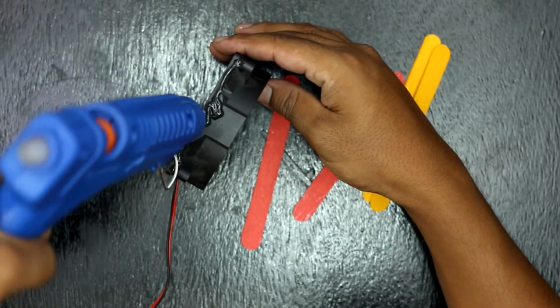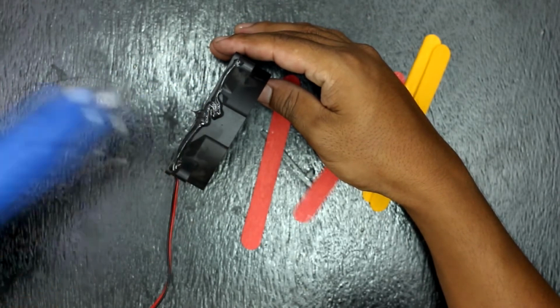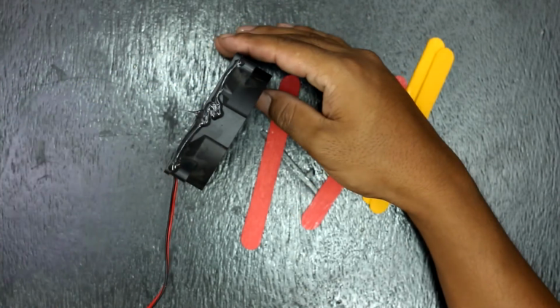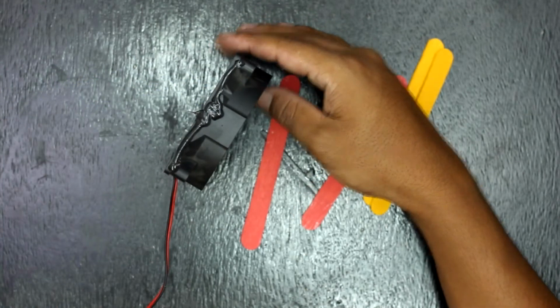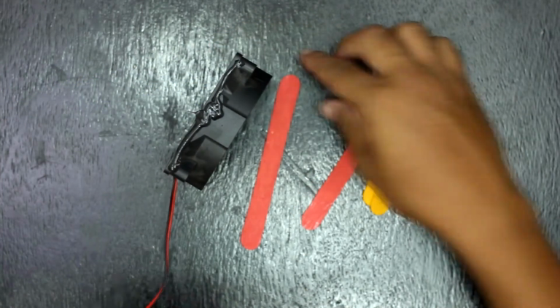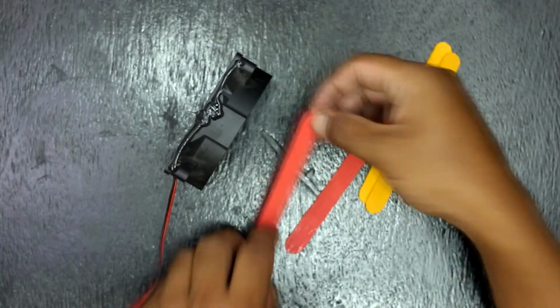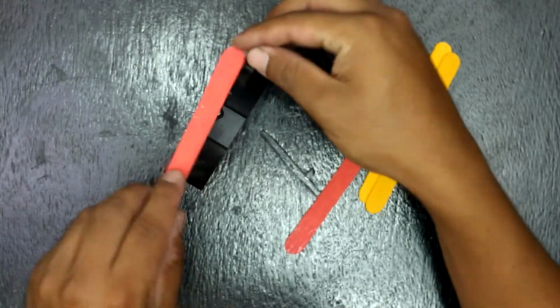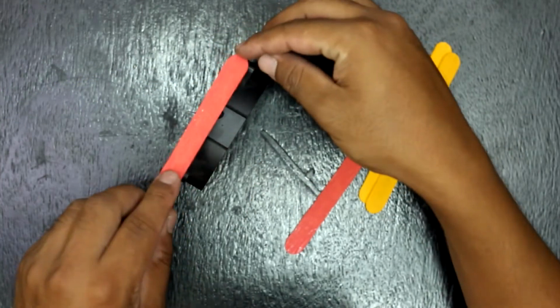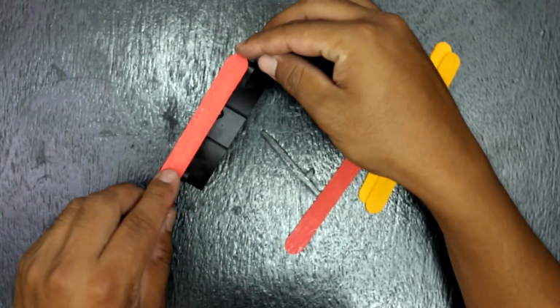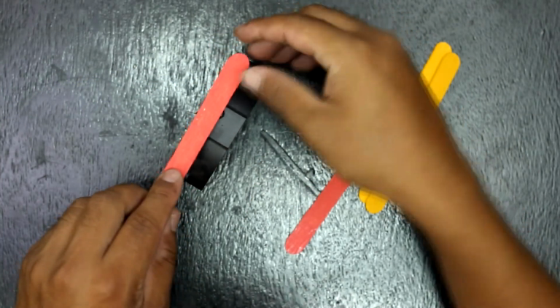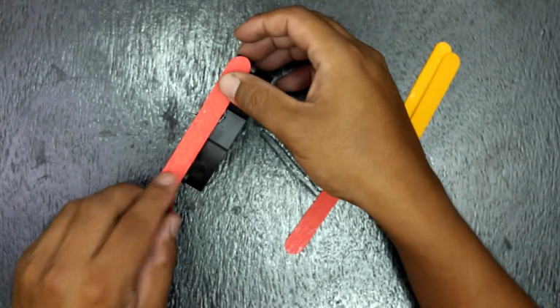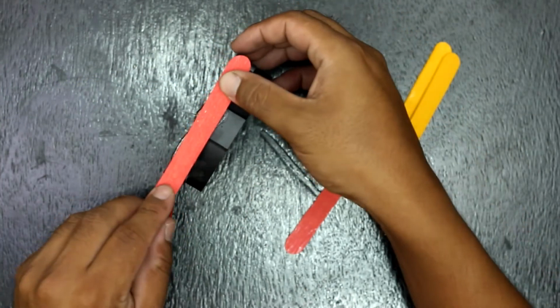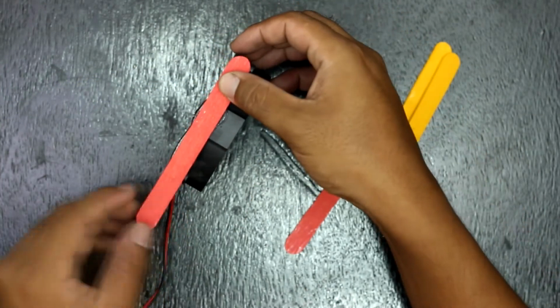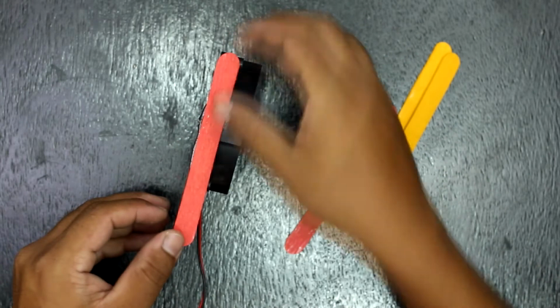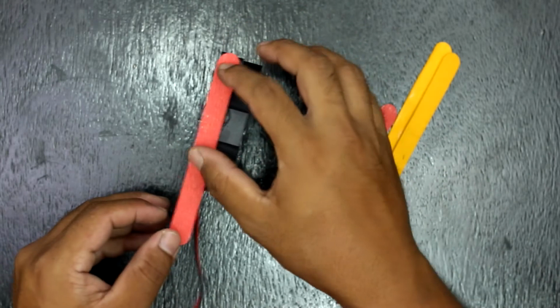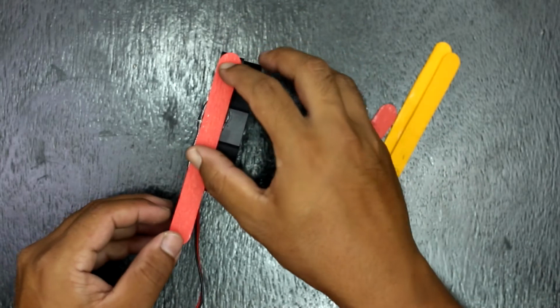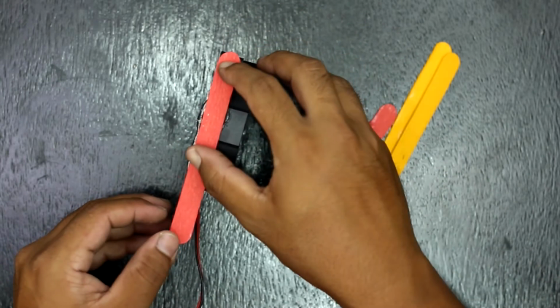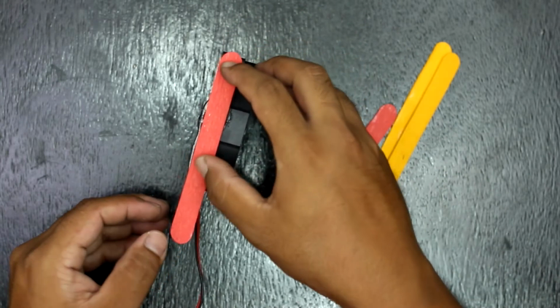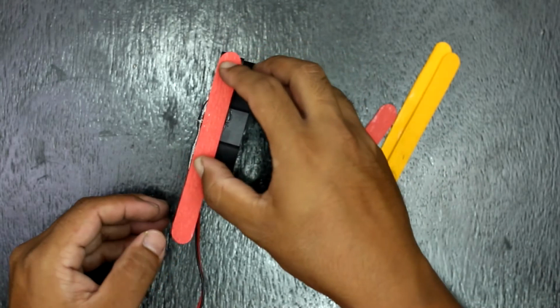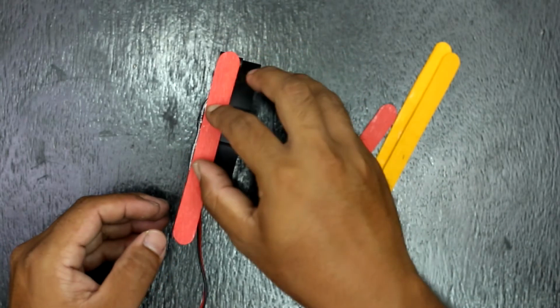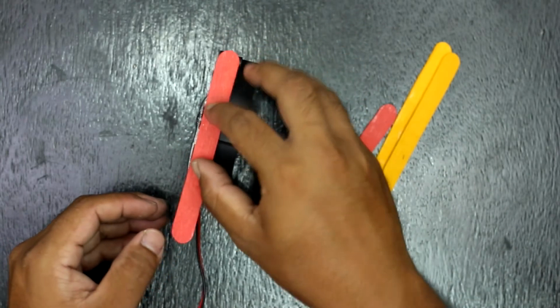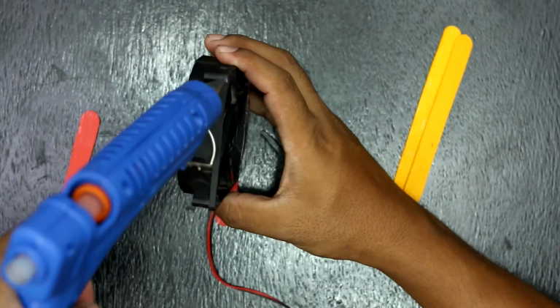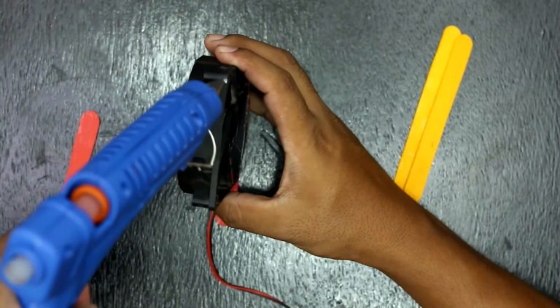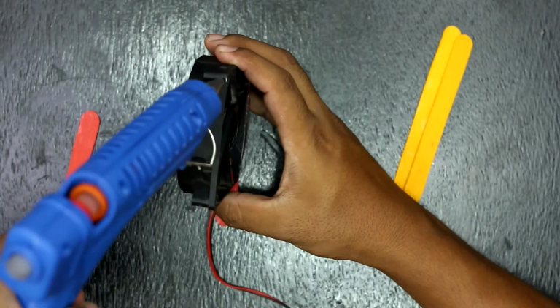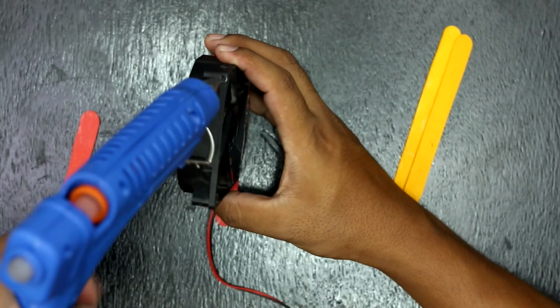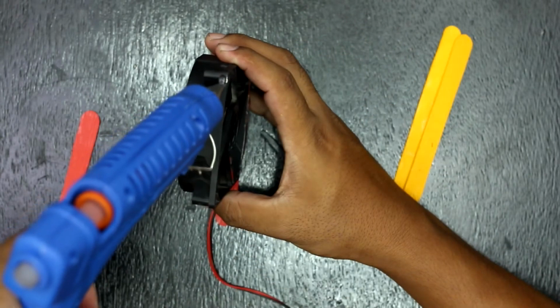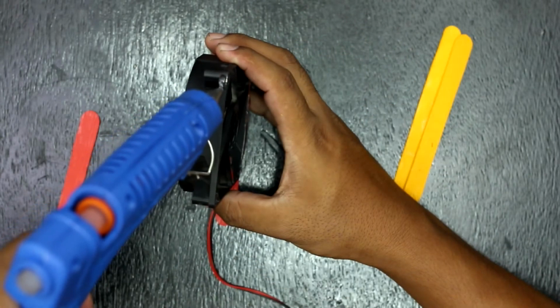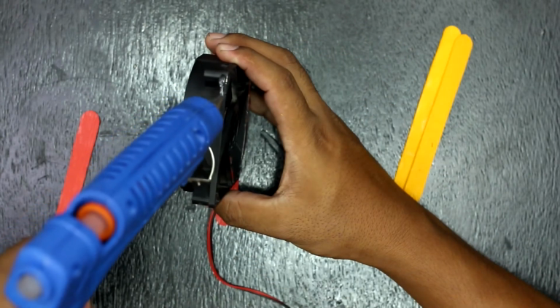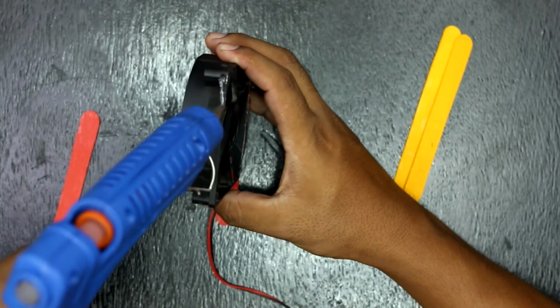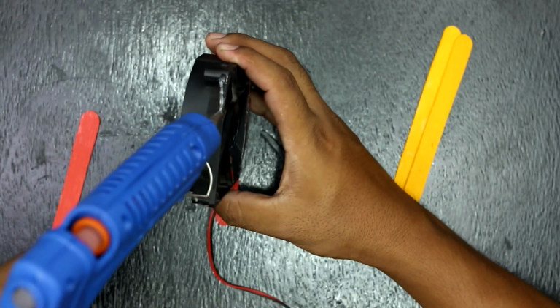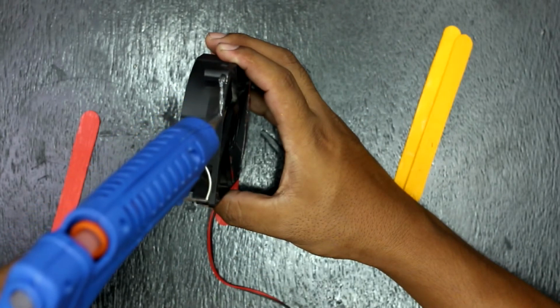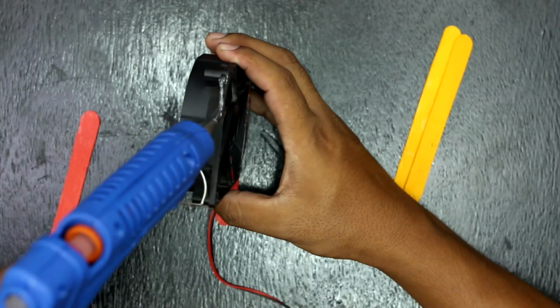First of all, glue the popsicle sticks to the side of the PC fan and attach the base popsicle sticks. Let's get started.